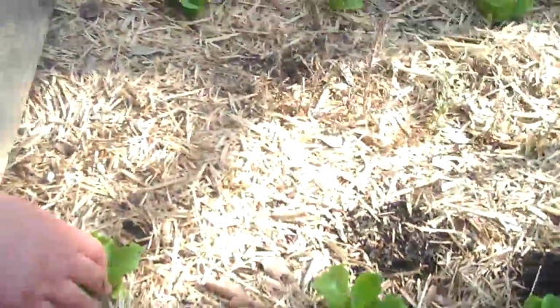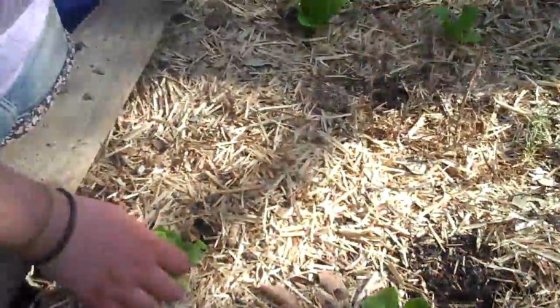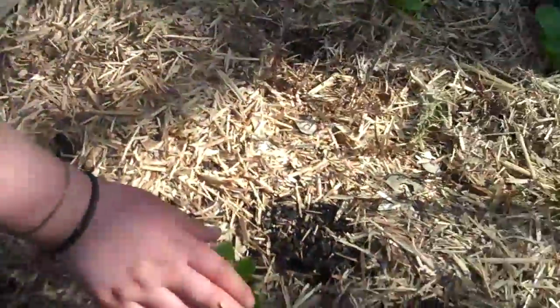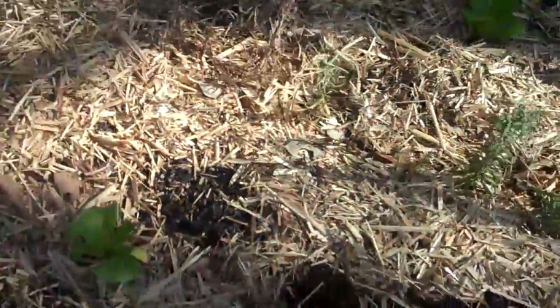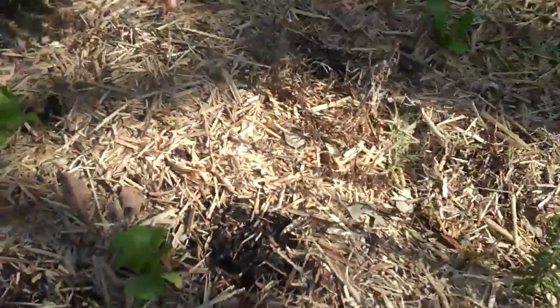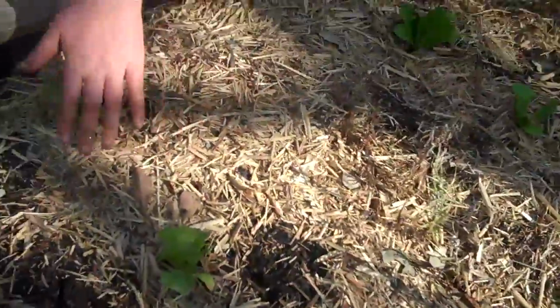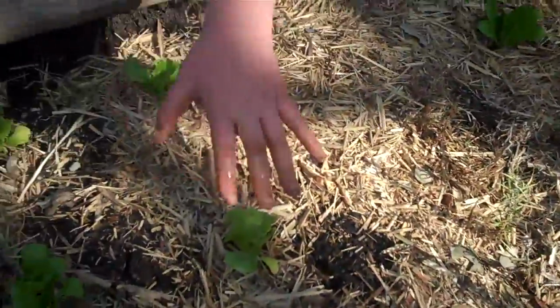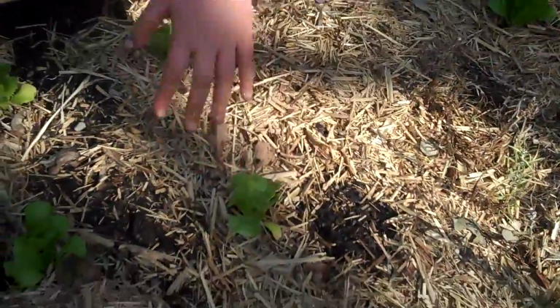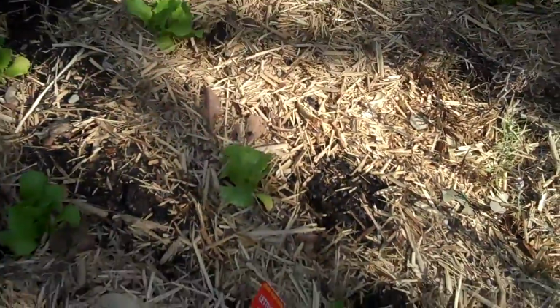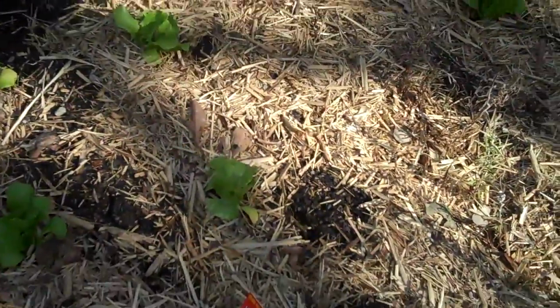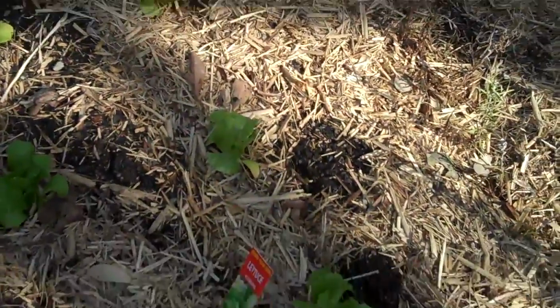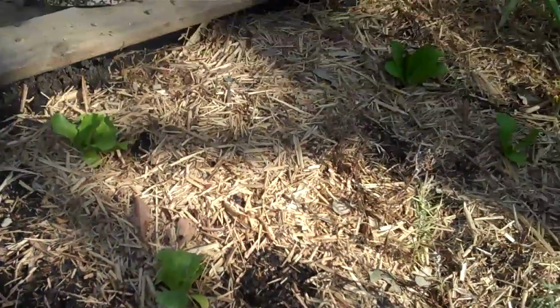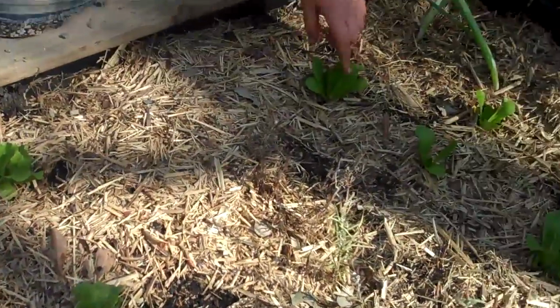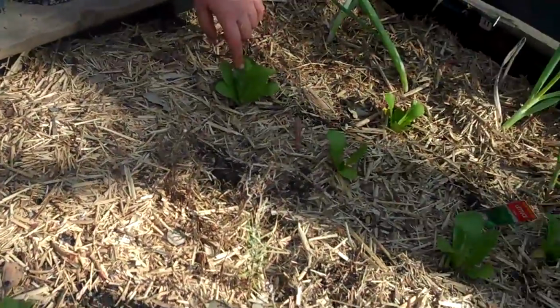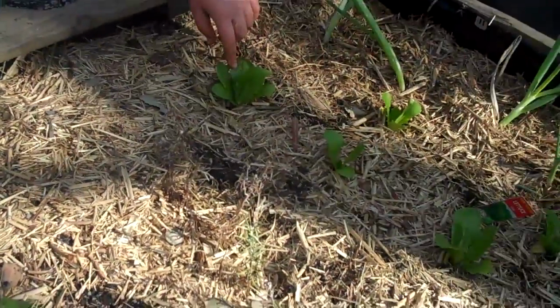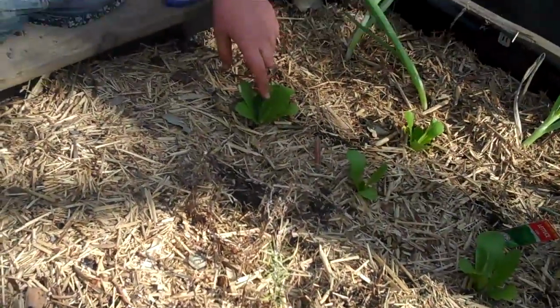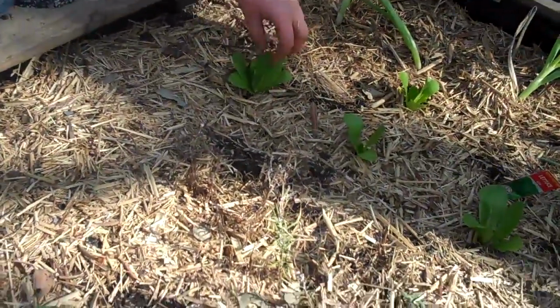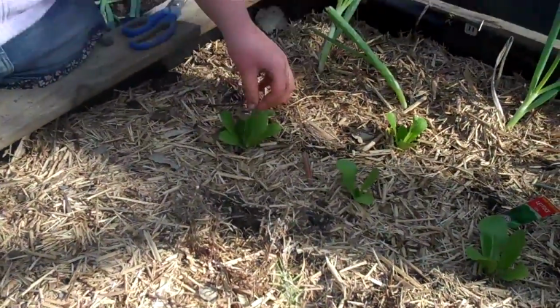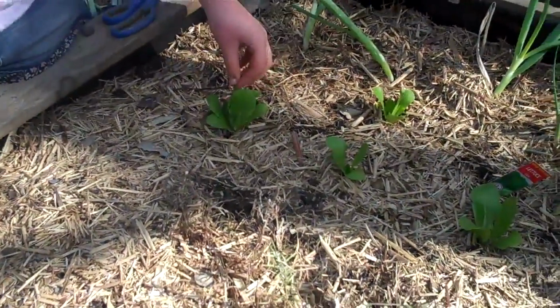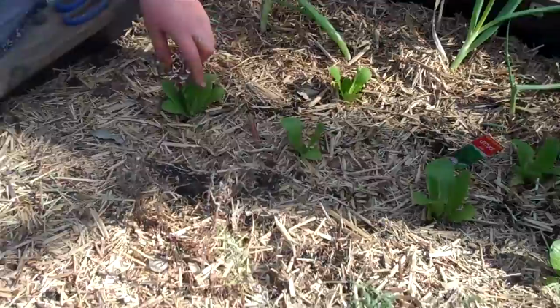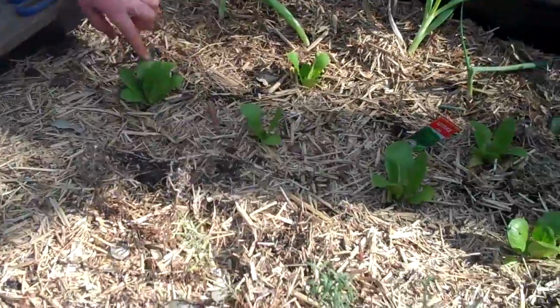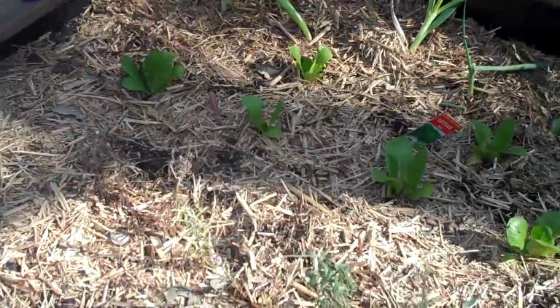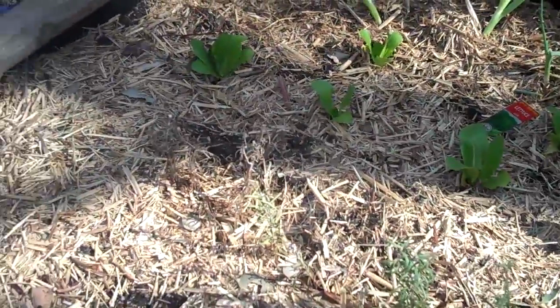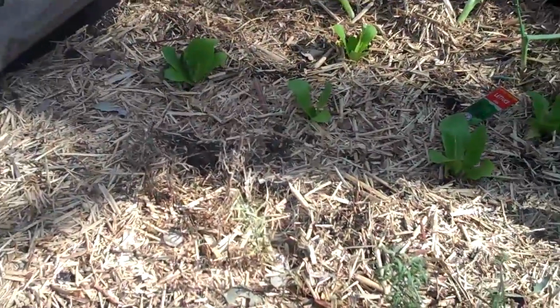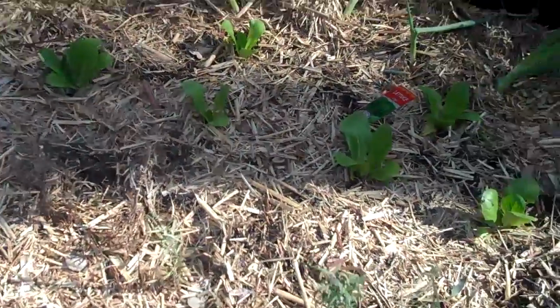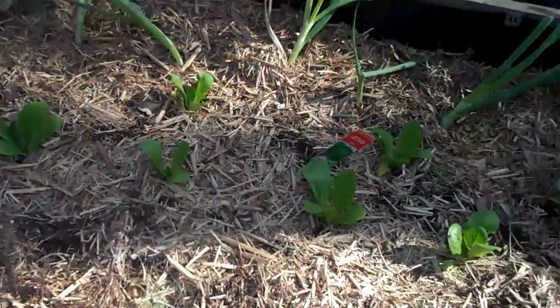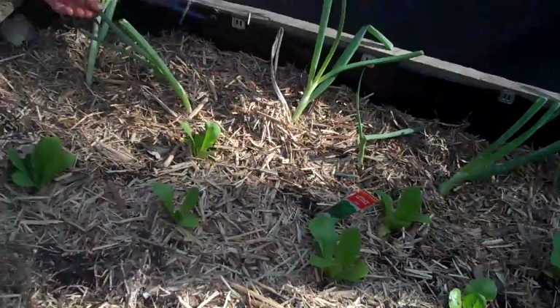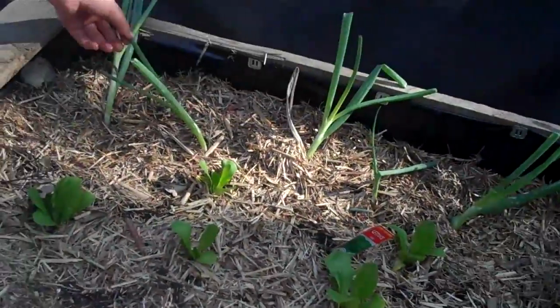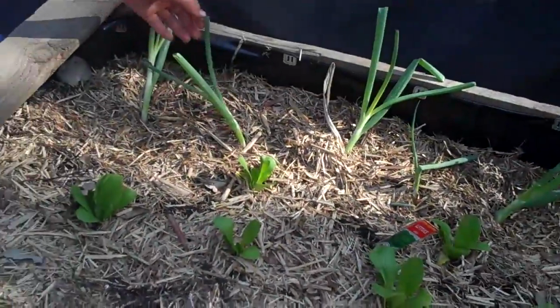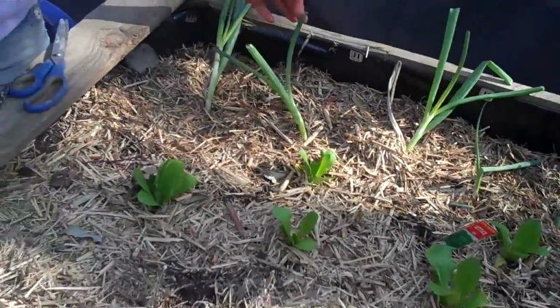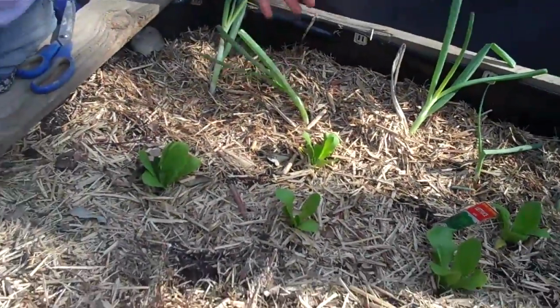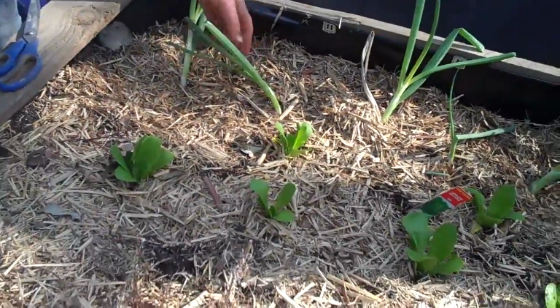This is iceberg lettuce, and this is mine. And this is Mum's cos lettuce, which she planted. And these are our onions.